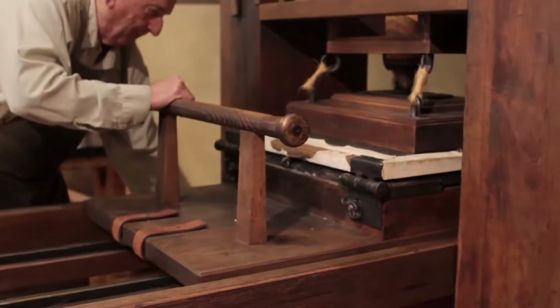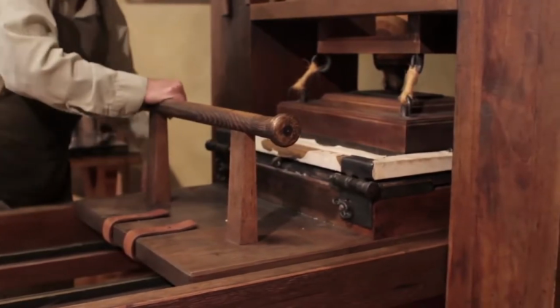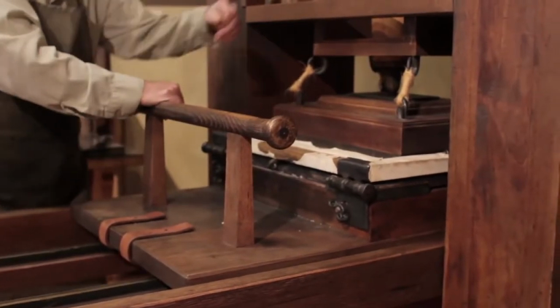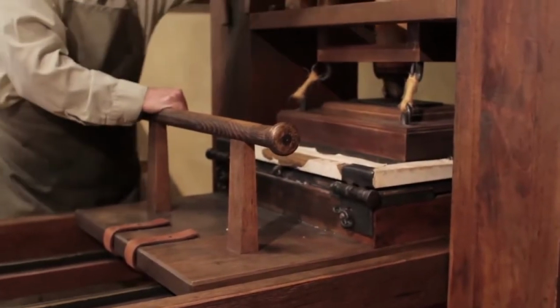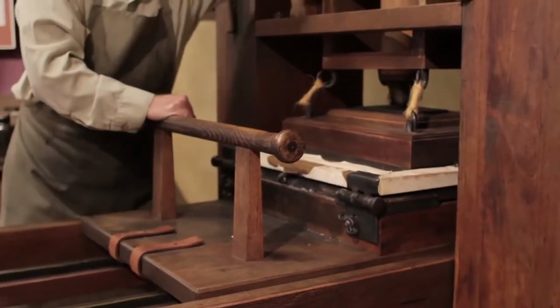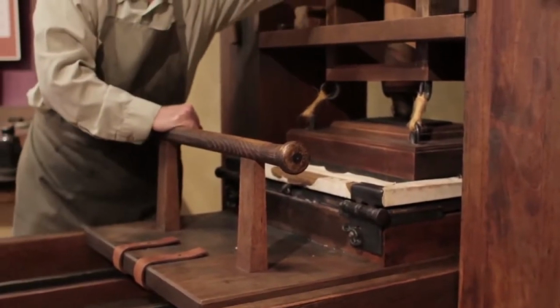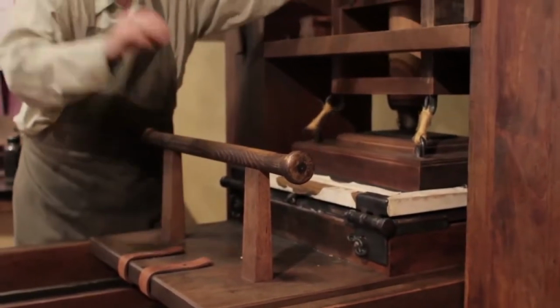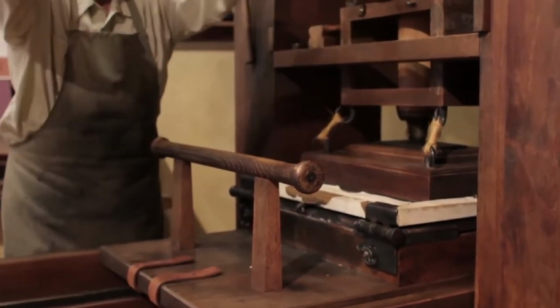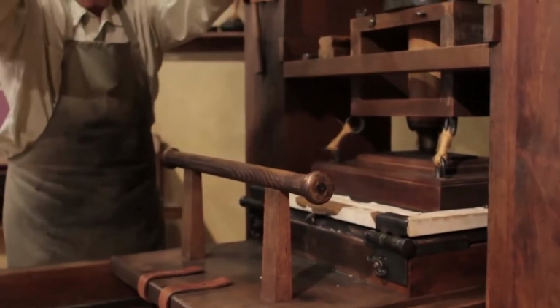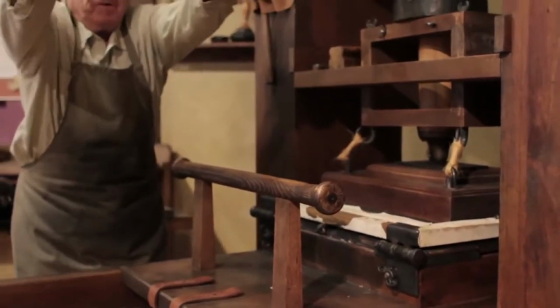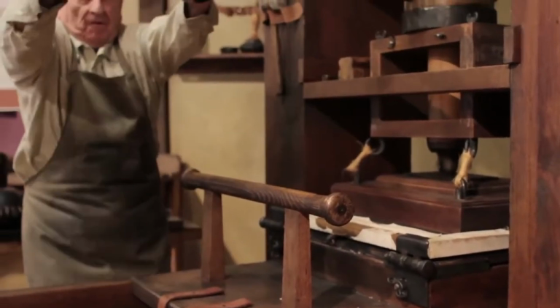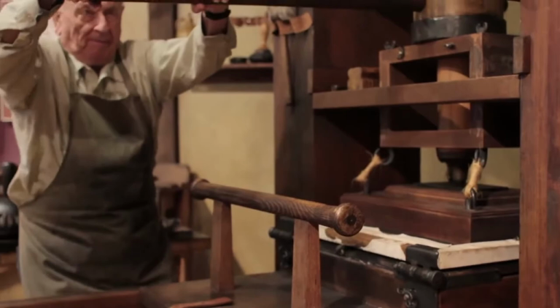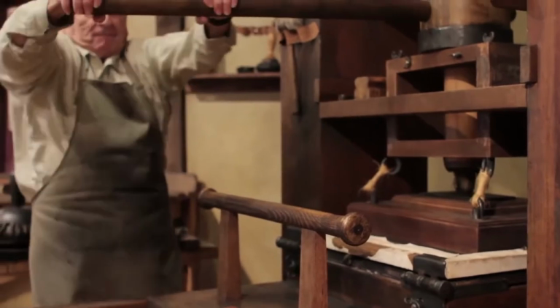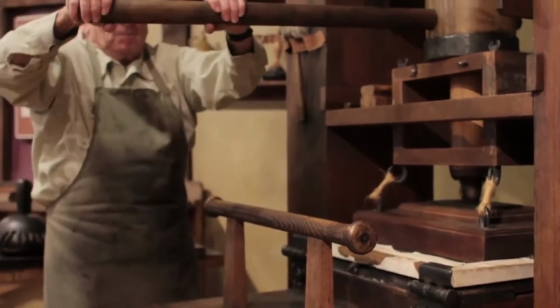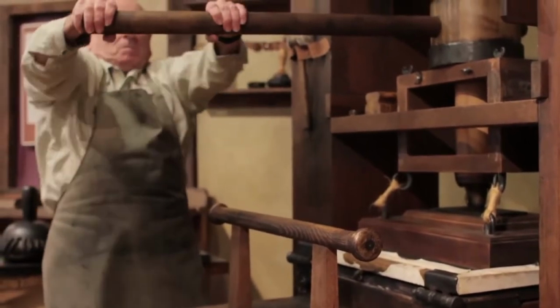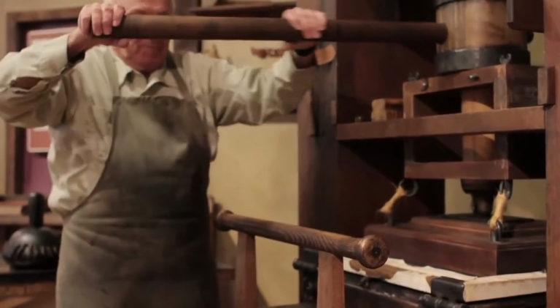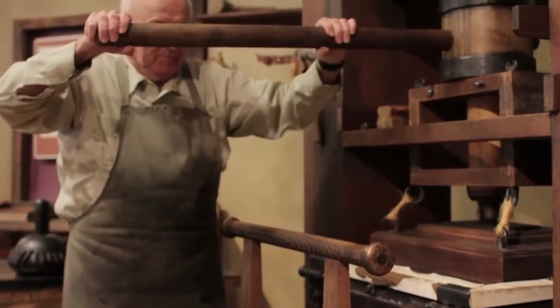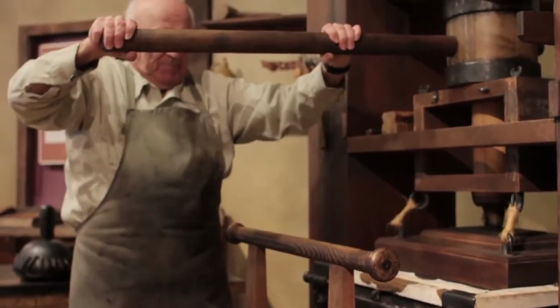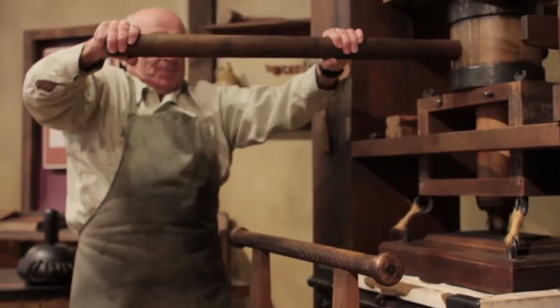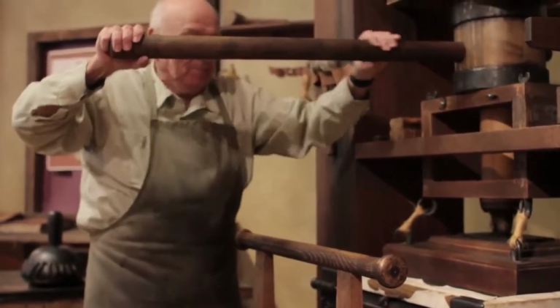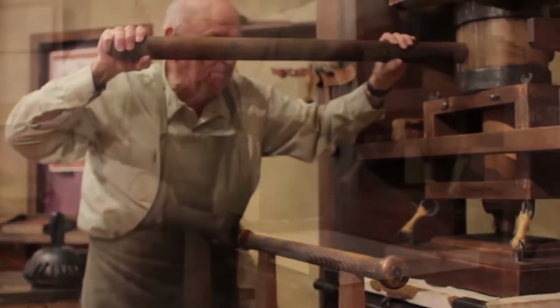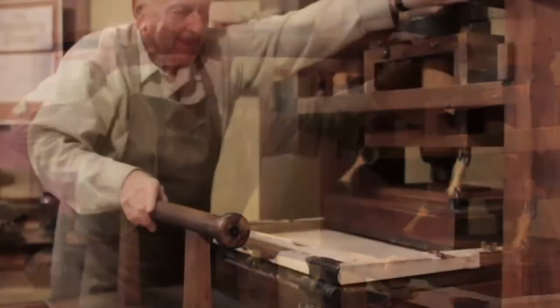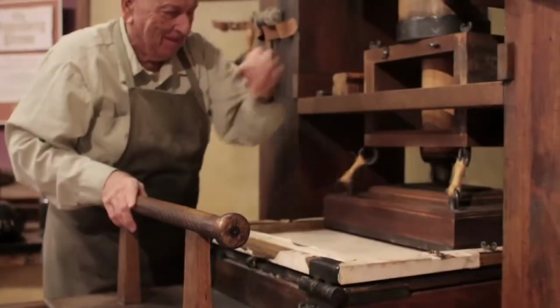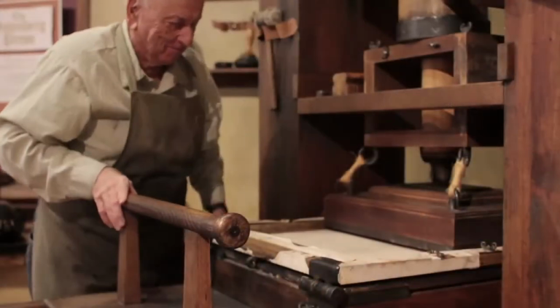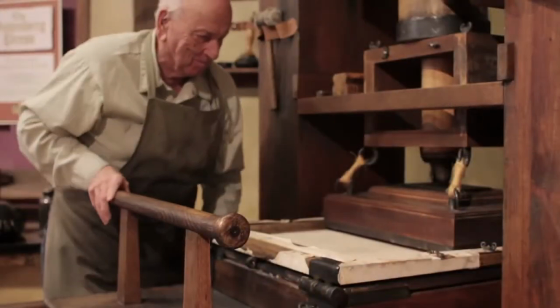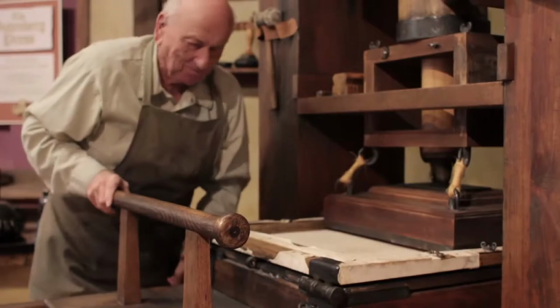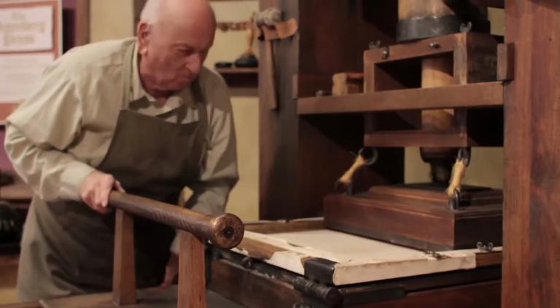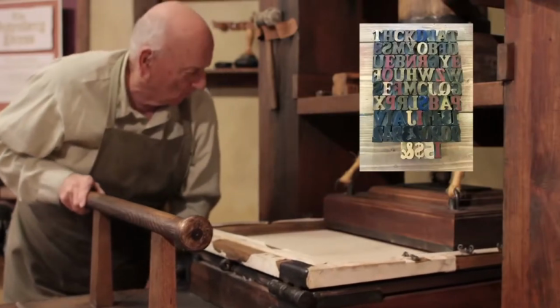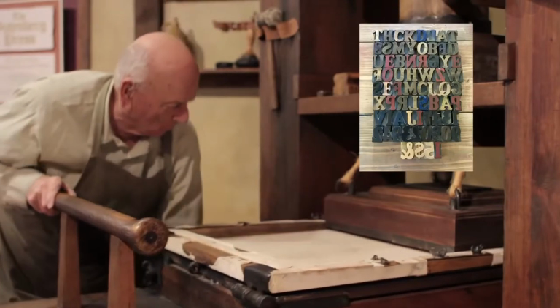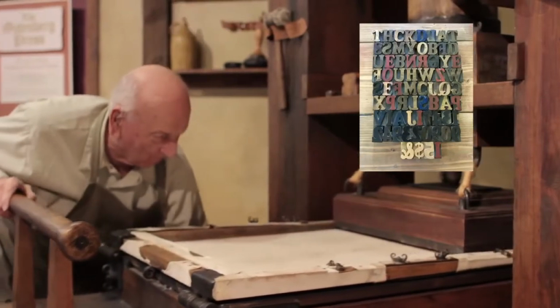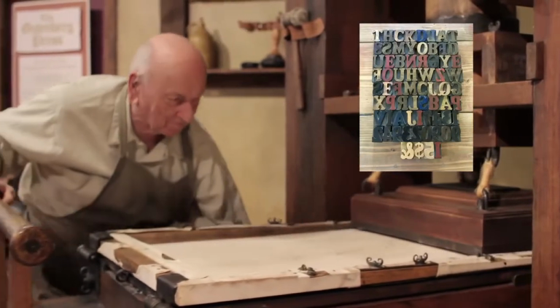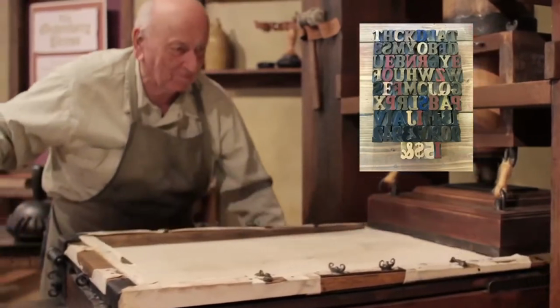Later on in the course of history, Gutenberg came up with blocks made out of alloy and metal so that they would last longer. The wooden blocks have been carved away on one side so that they have a letter sticking out of it.